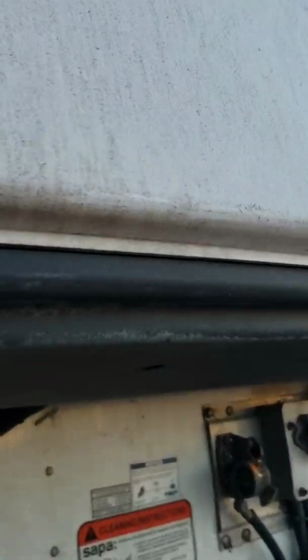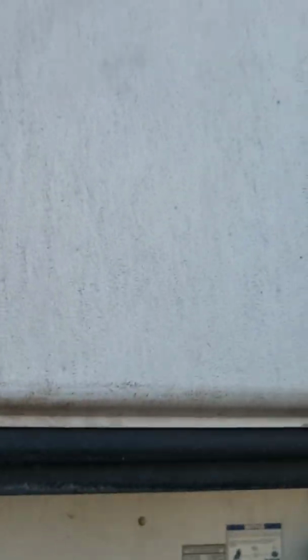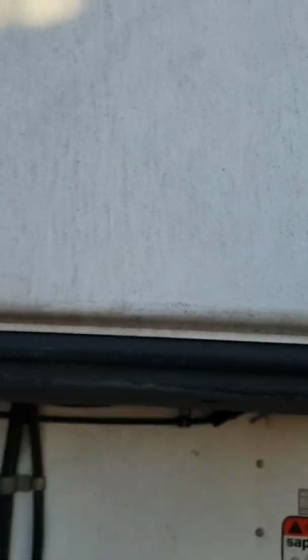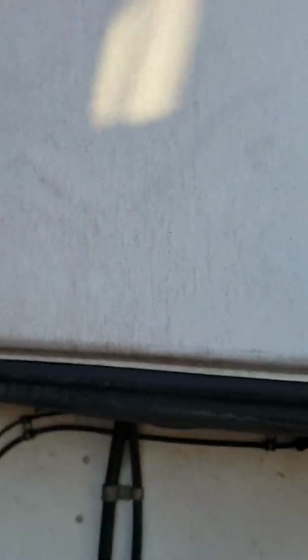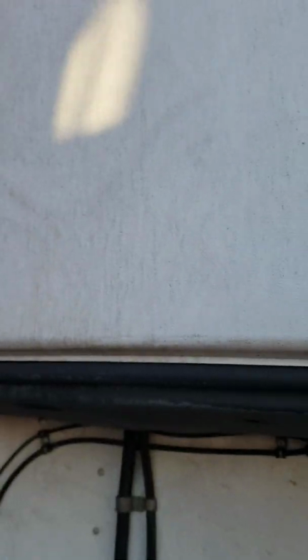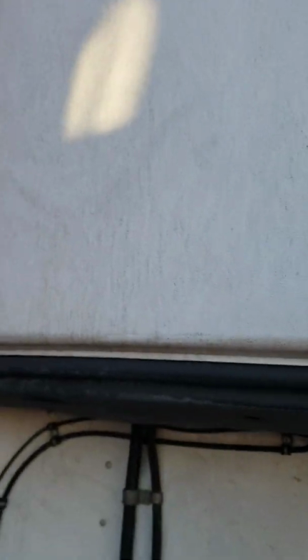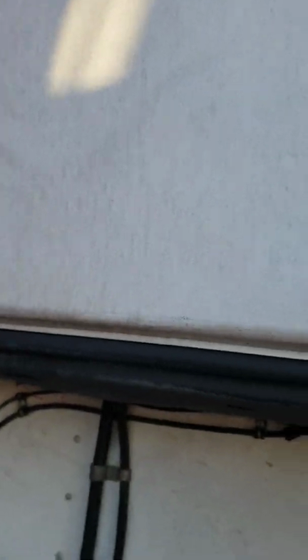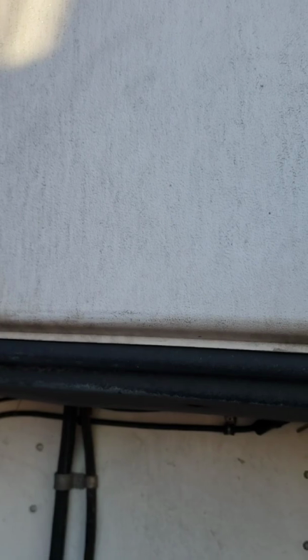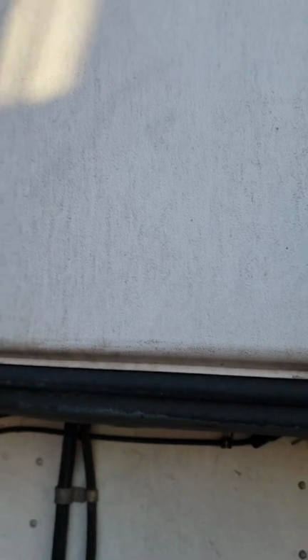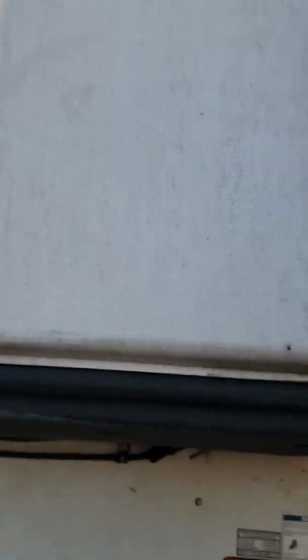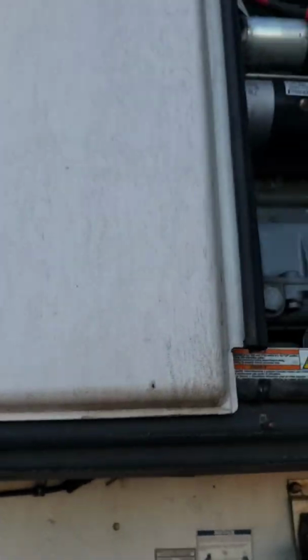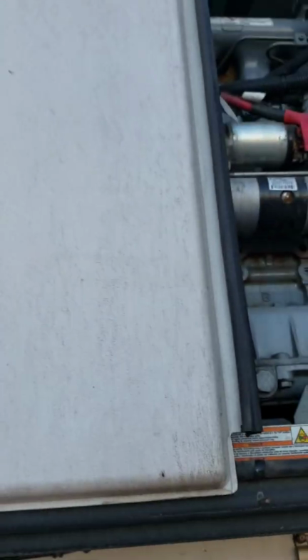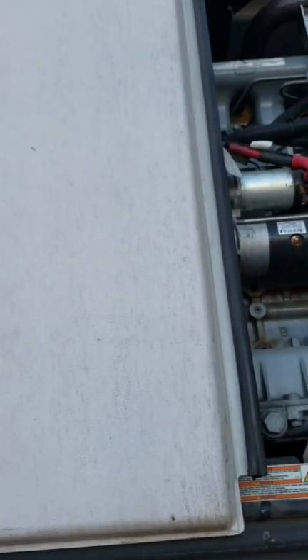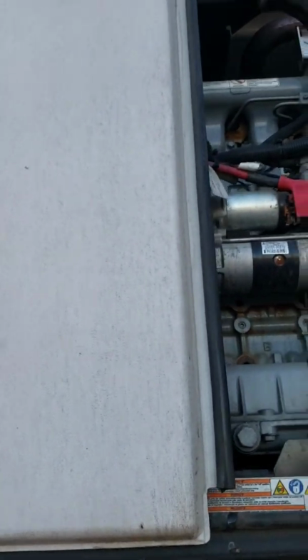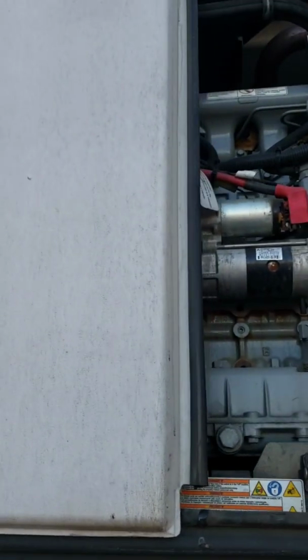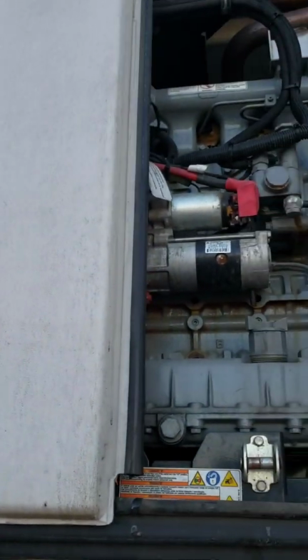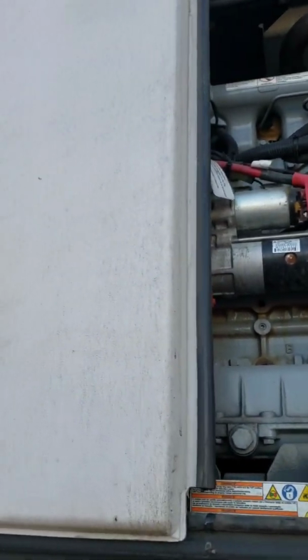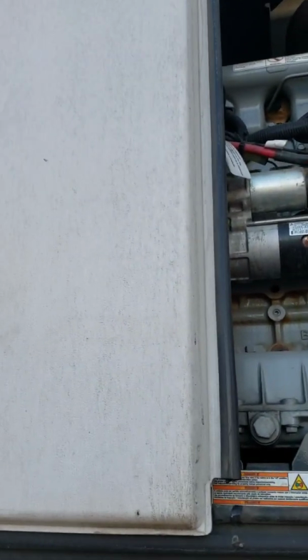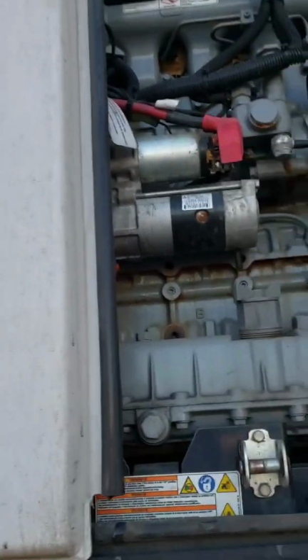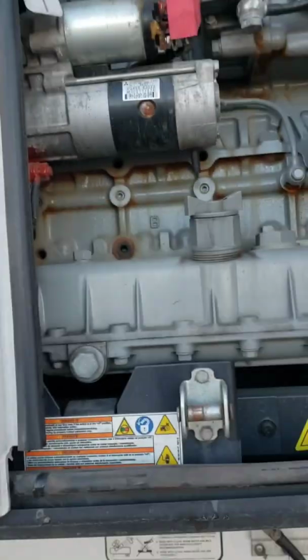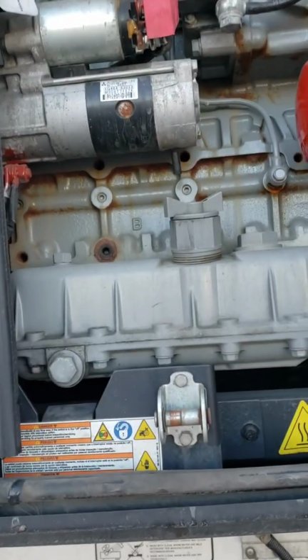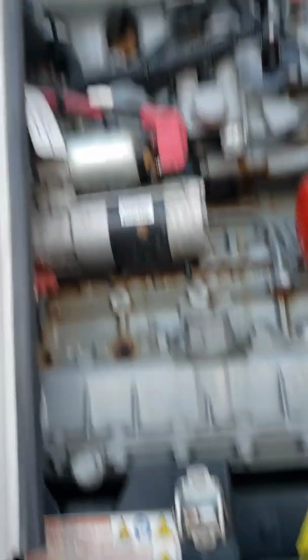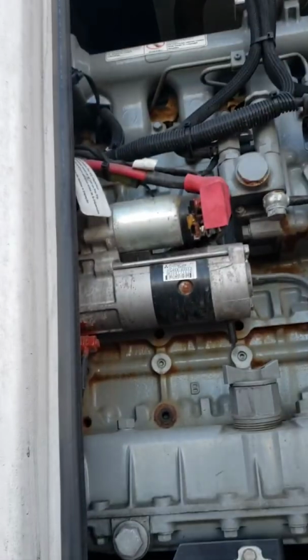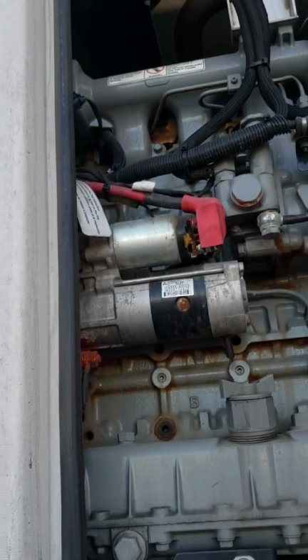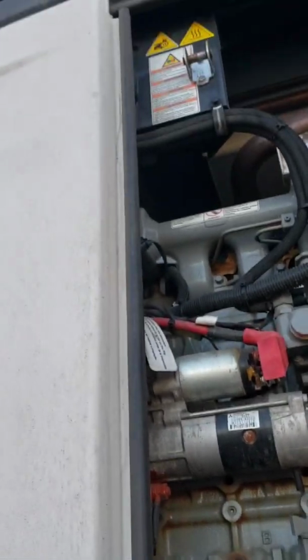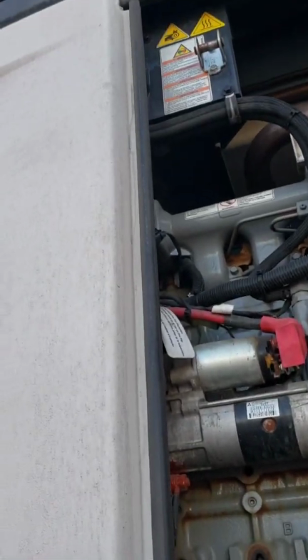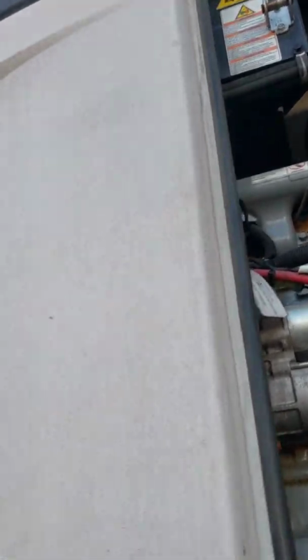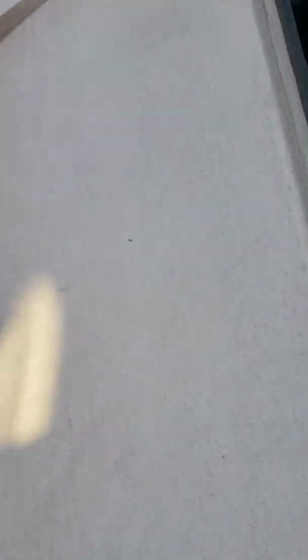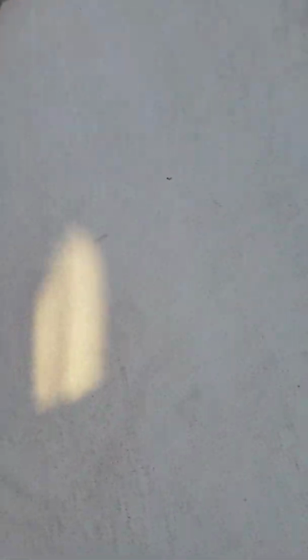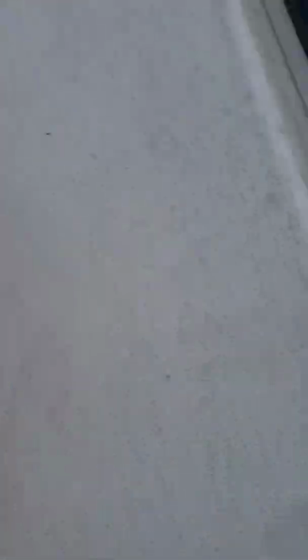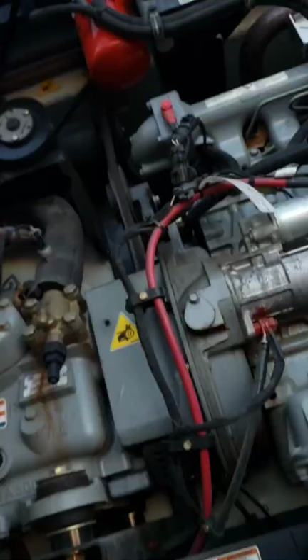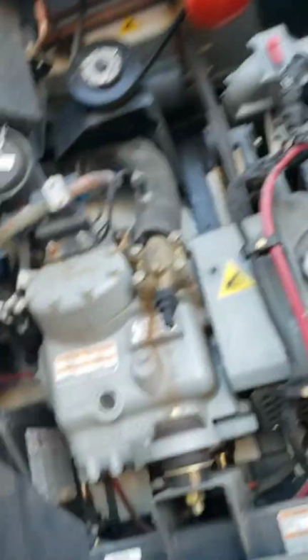If you want to know what the inside of that Thermo King looks like, it's gonna look very similar to that. There's gonna be oil at the bottom, a diesel generator, and a refrigerator on top. Pretty much how it works.